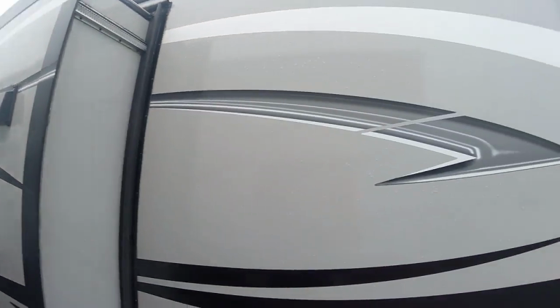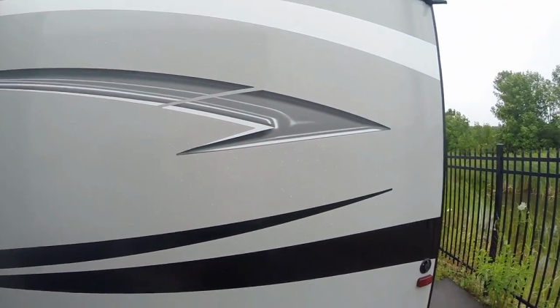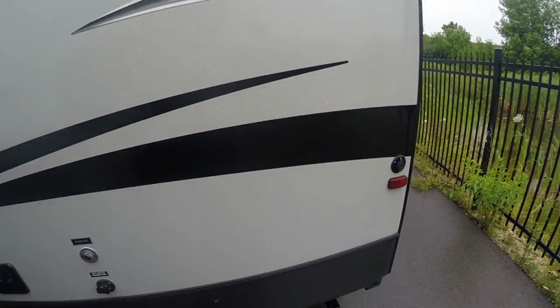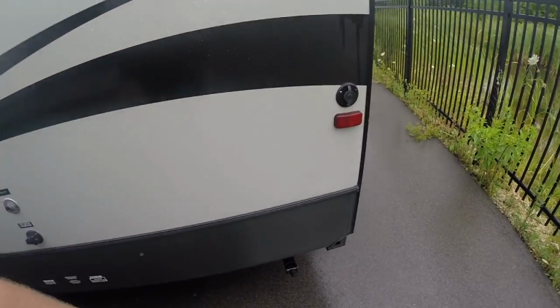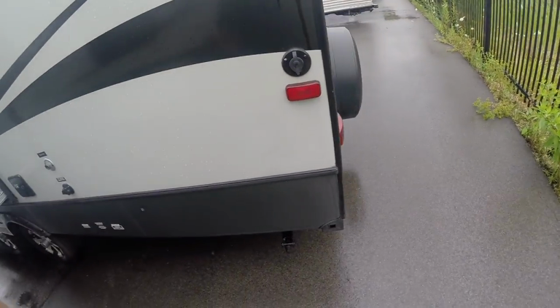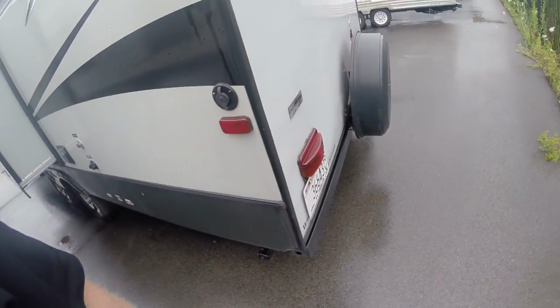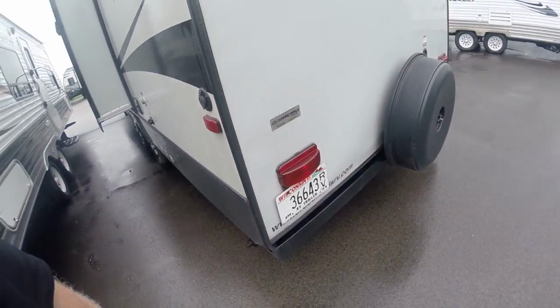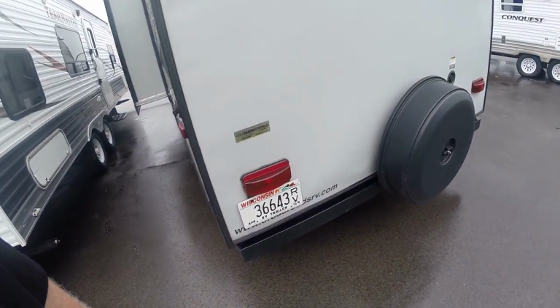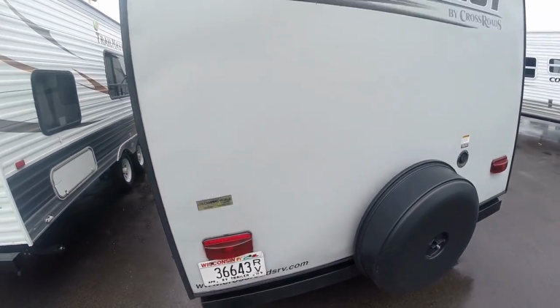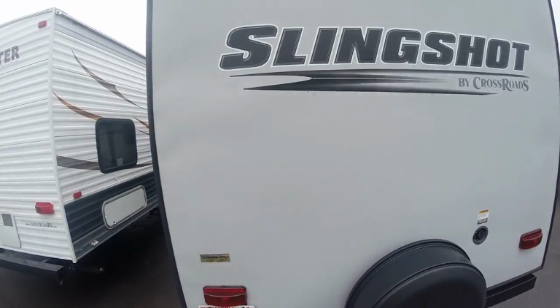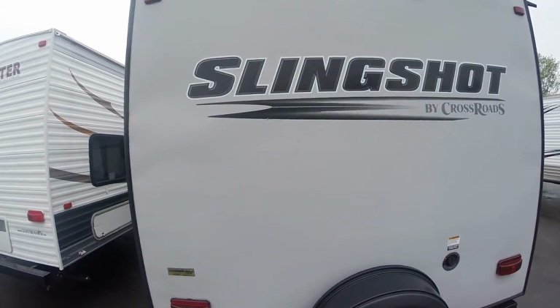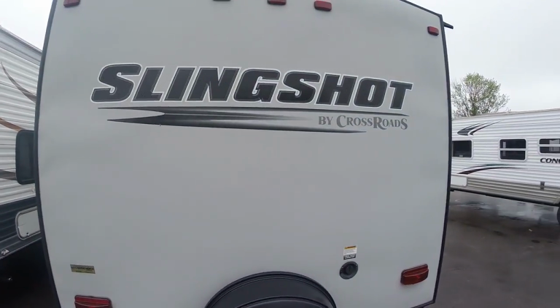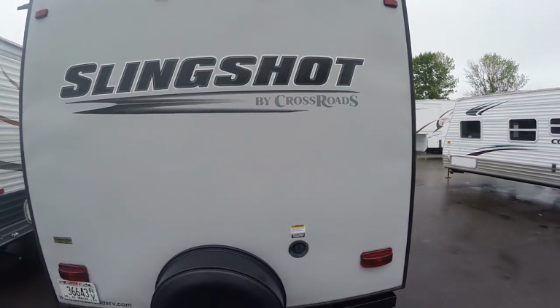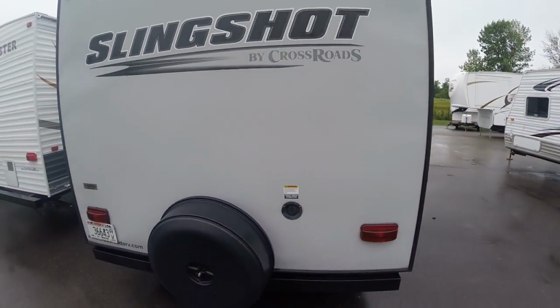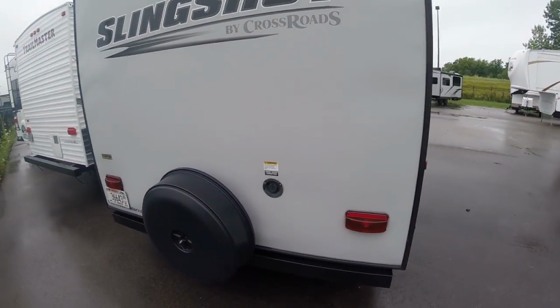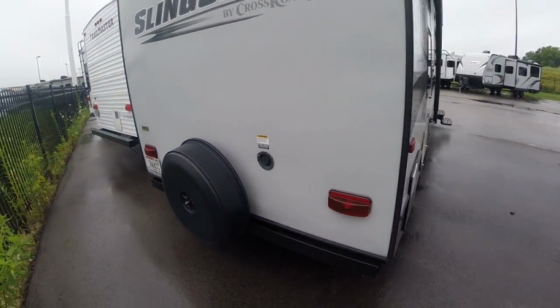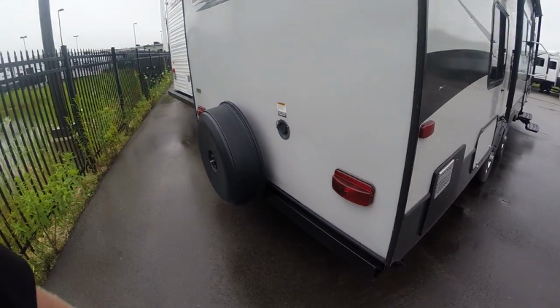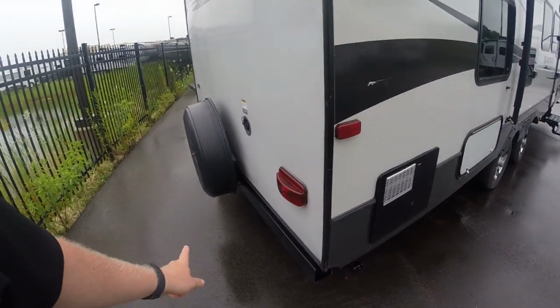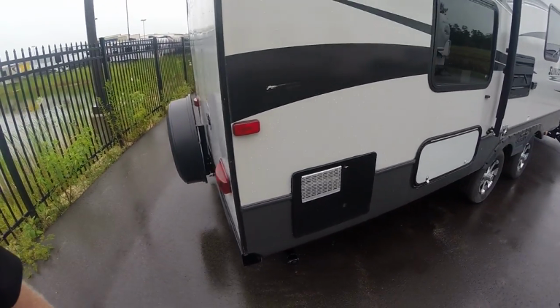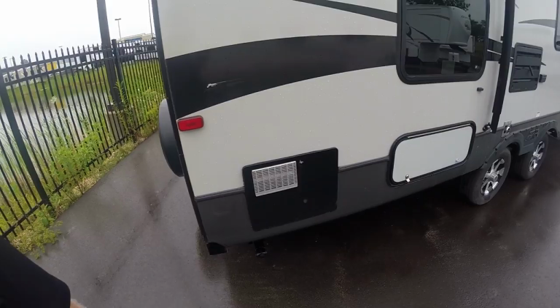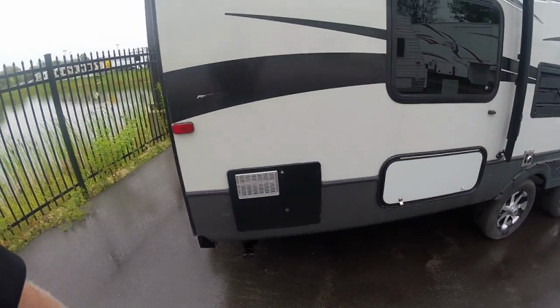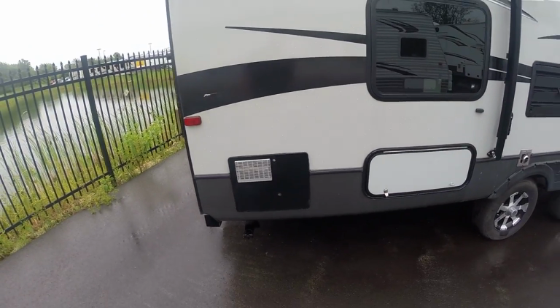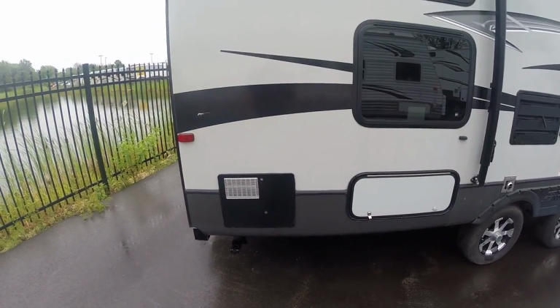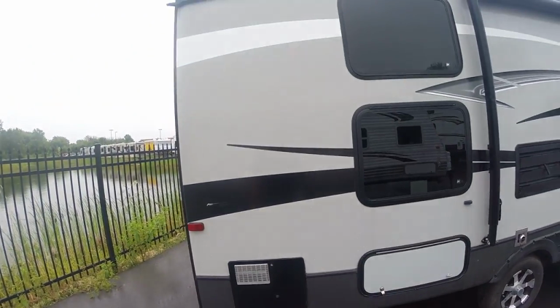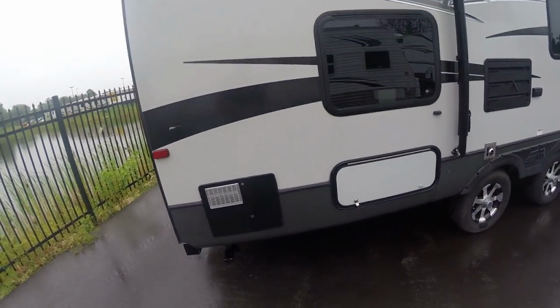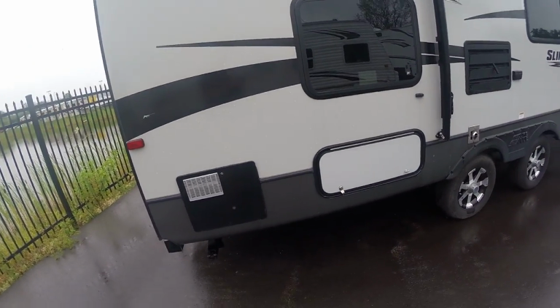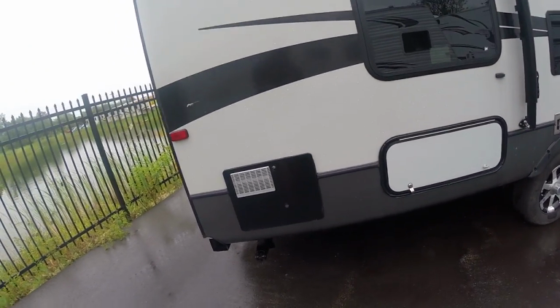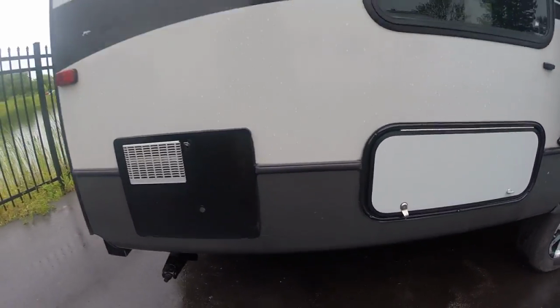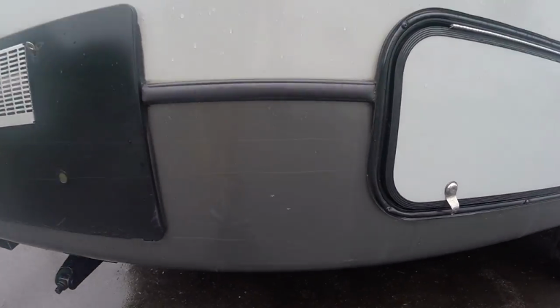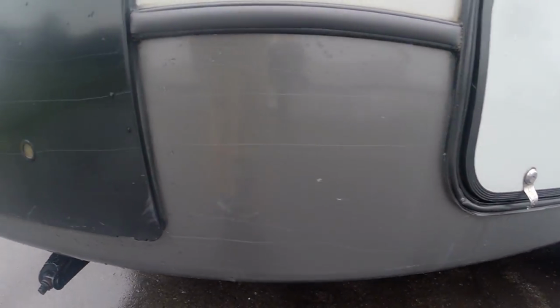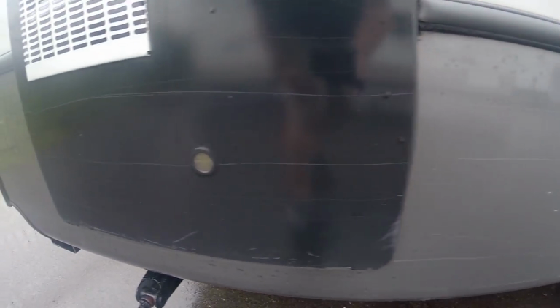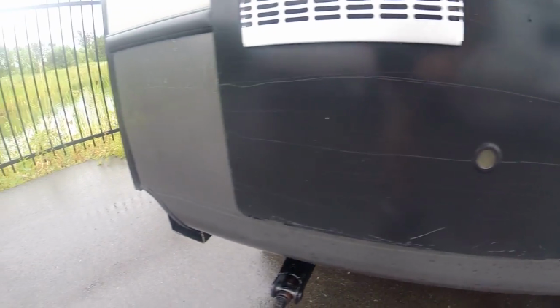I'll swing you around — it did just stop raining out here. So that's the back of it: nice tire cover, water heater. I guess if I was being picky, you've got a few scrapes along the side here, but it doesn't look like there's any damage to it.